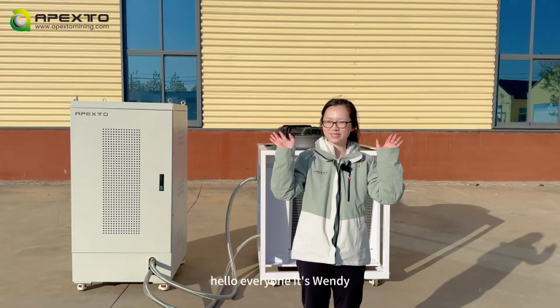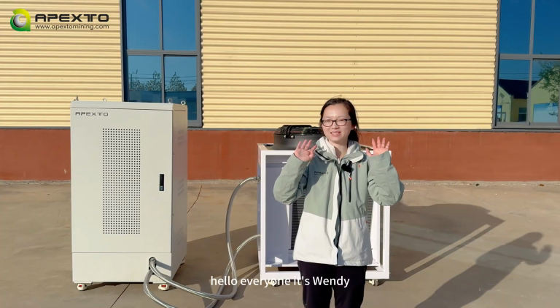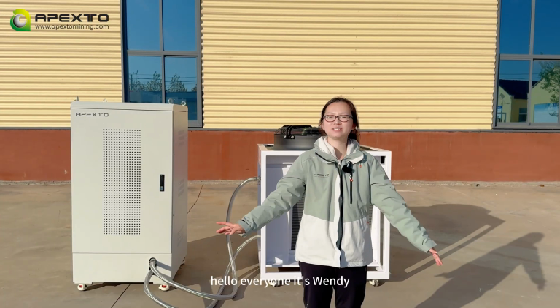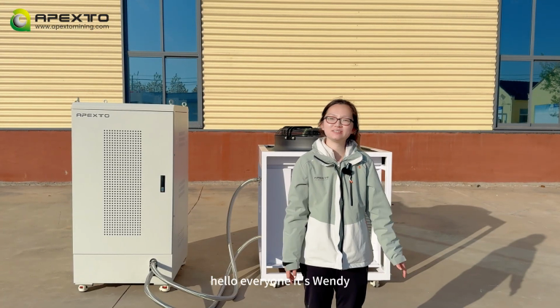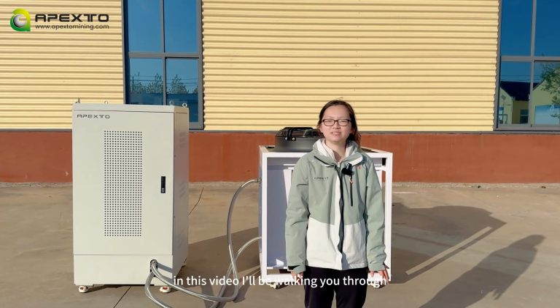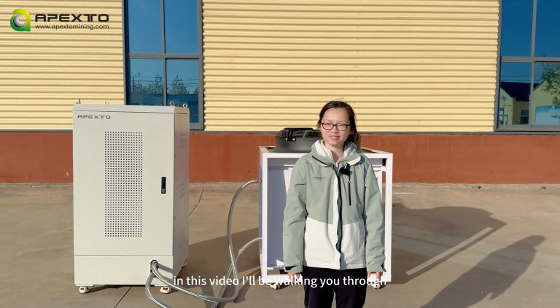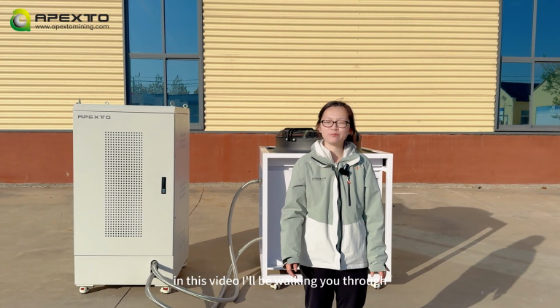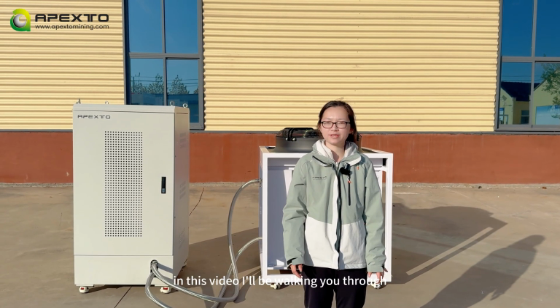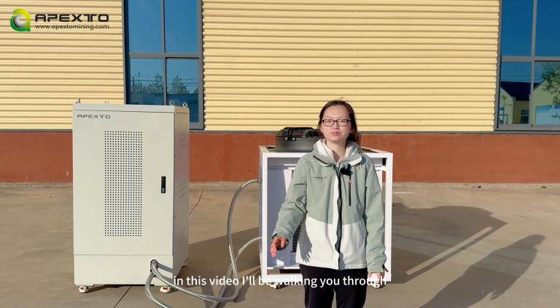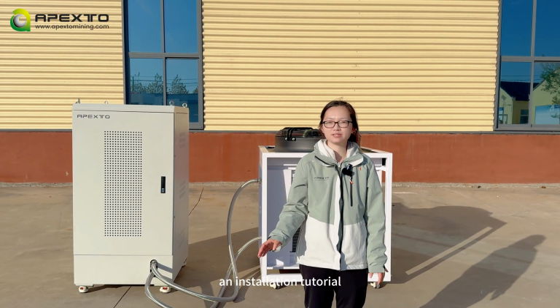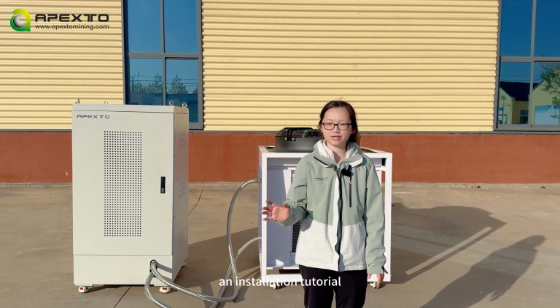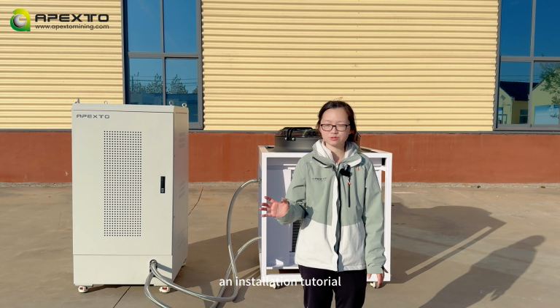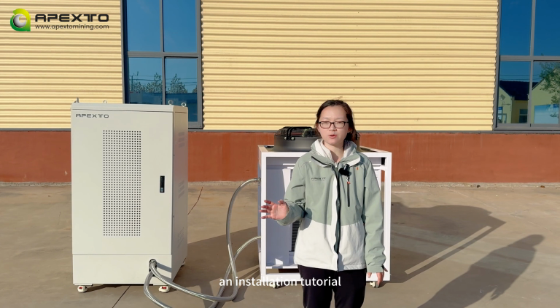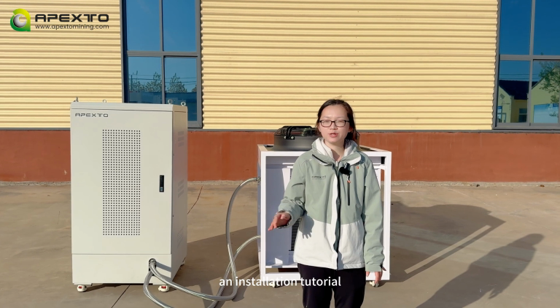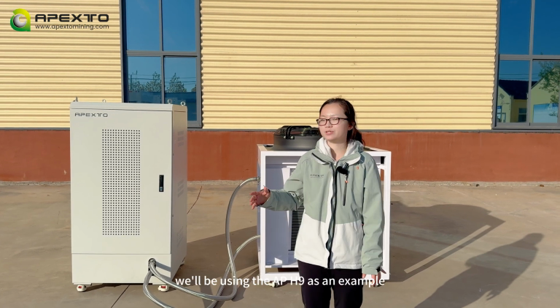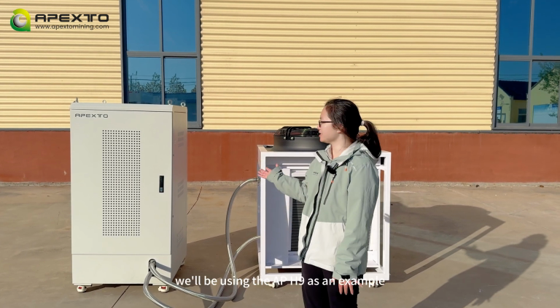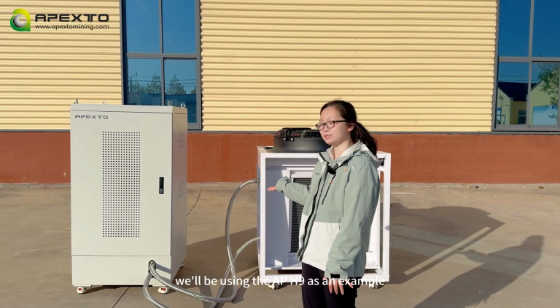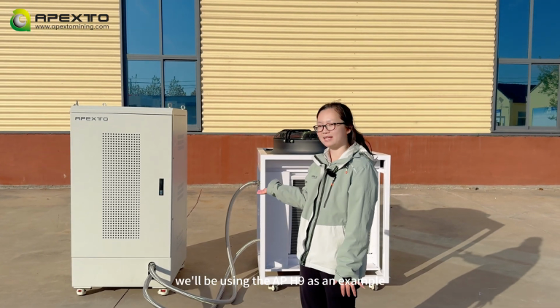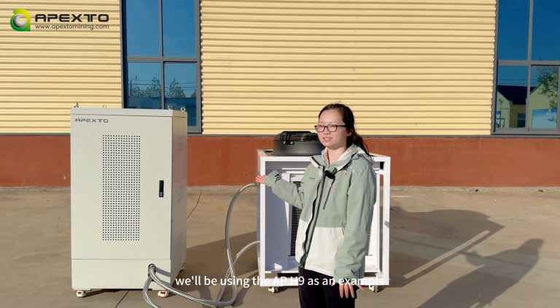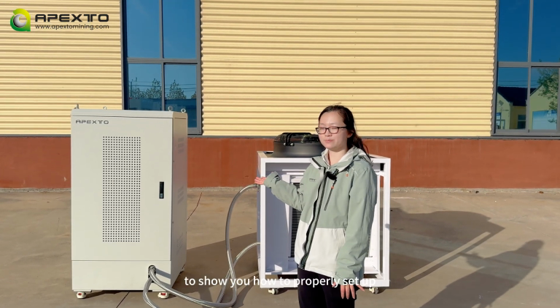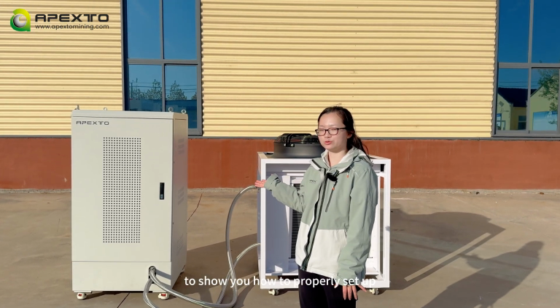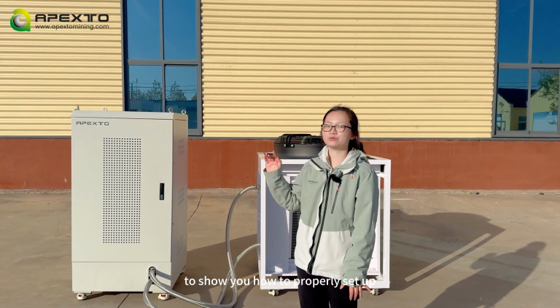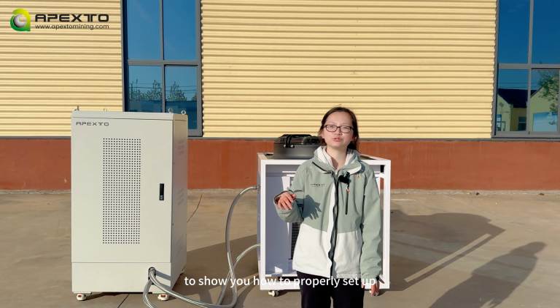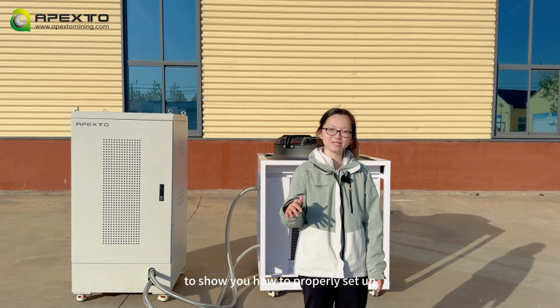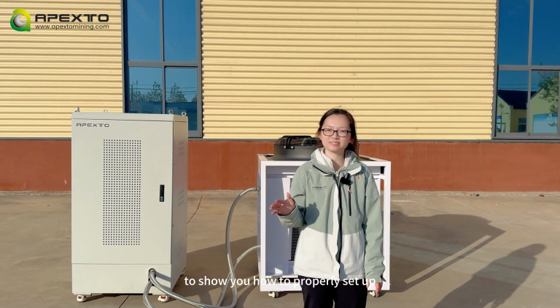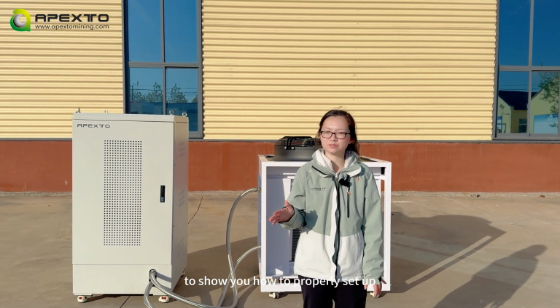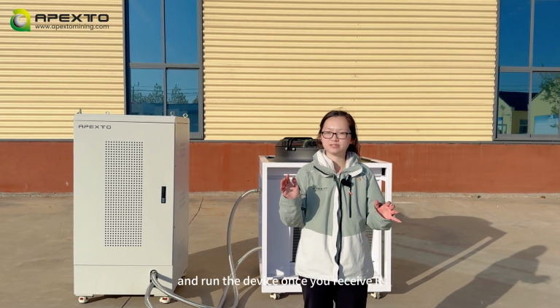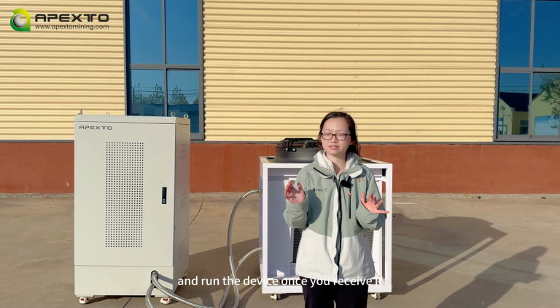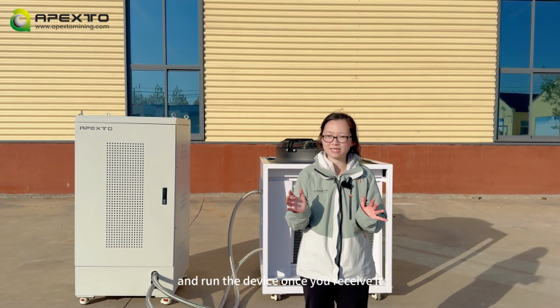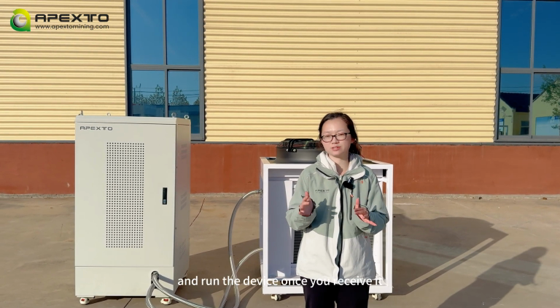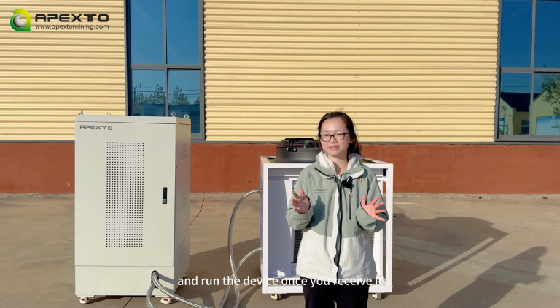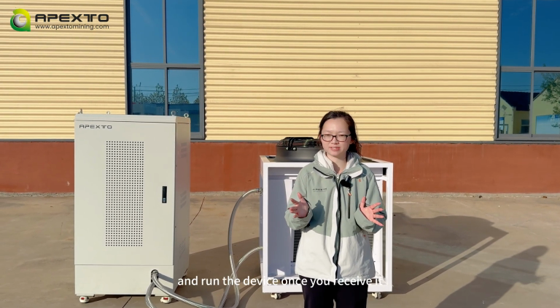Hello everyone, it's Wendy. In this video, I will be walking you through an installation tutorial. We'll be using the APH9 as an example to show you how to properly set up and run the device once you receive it.